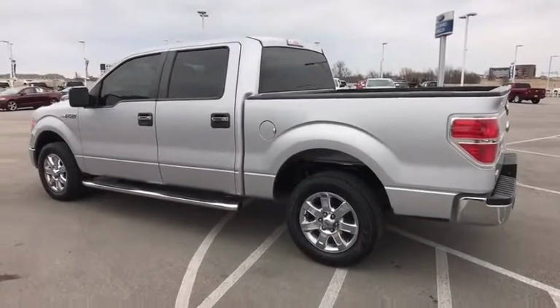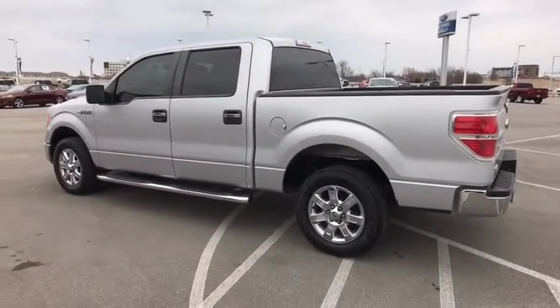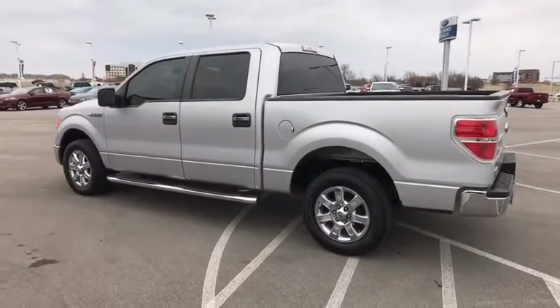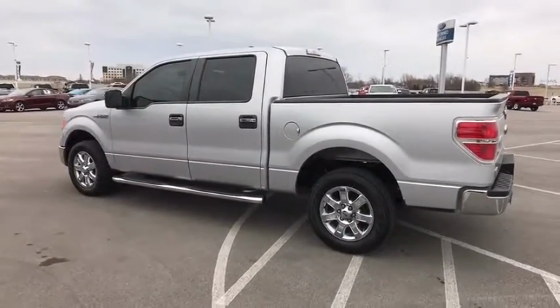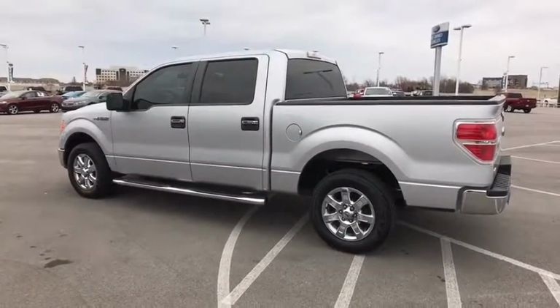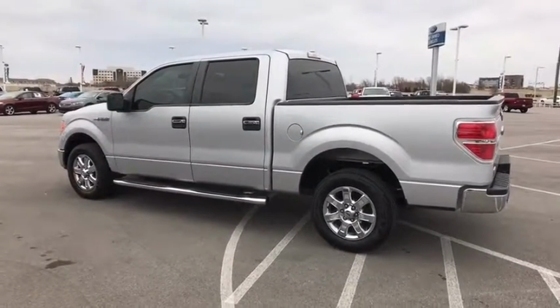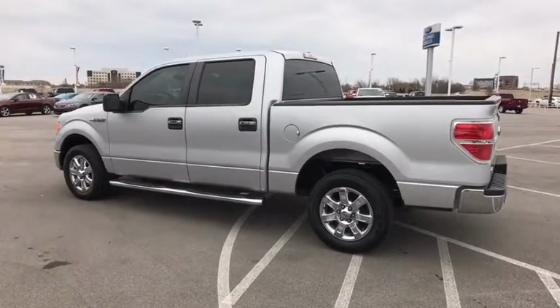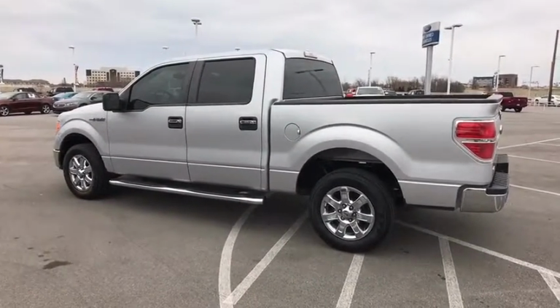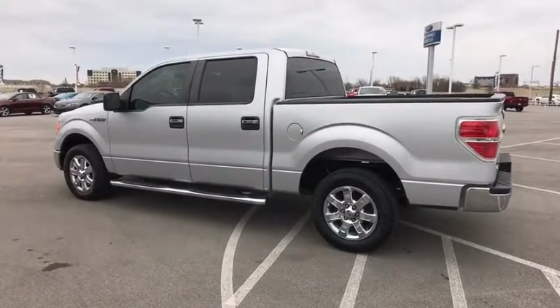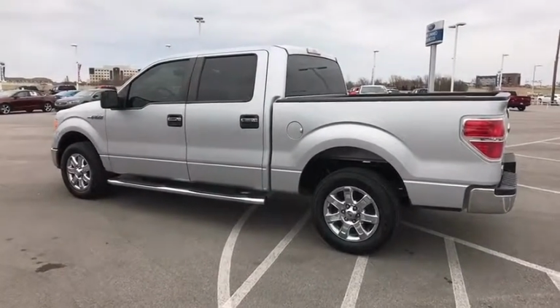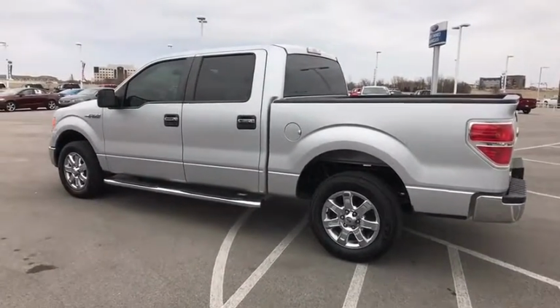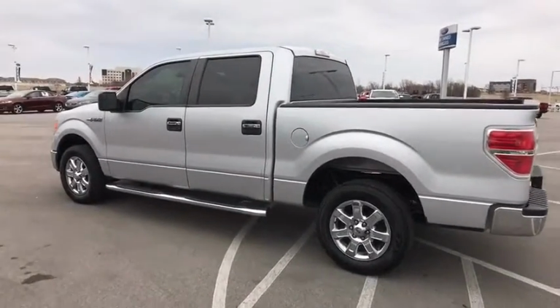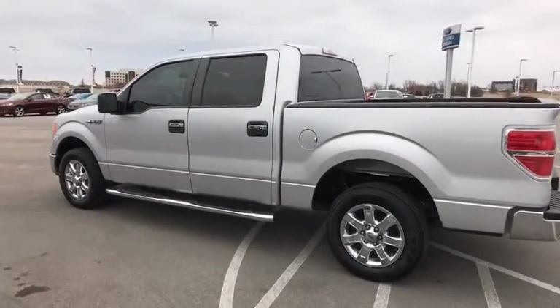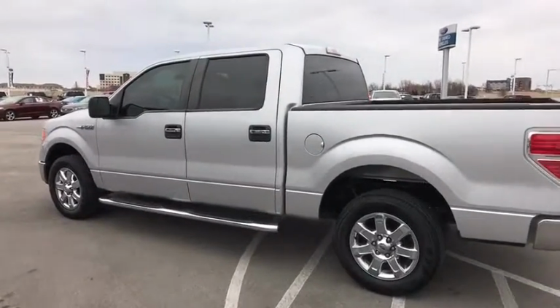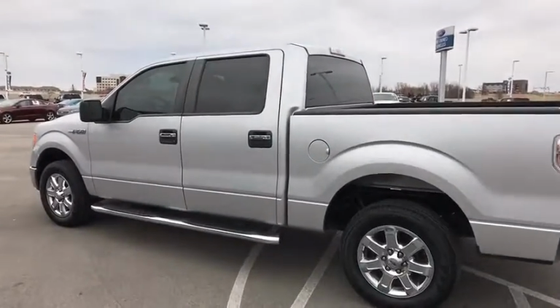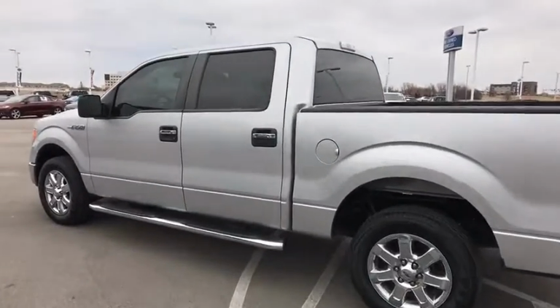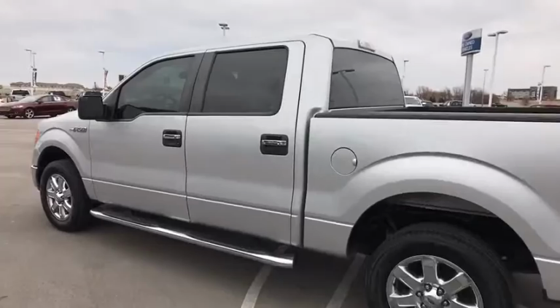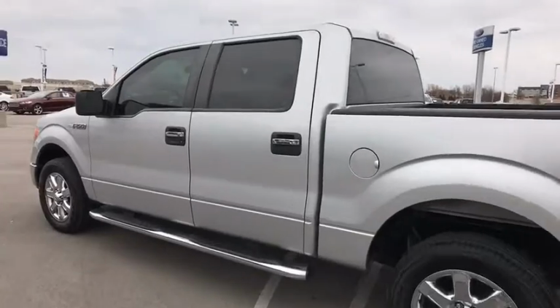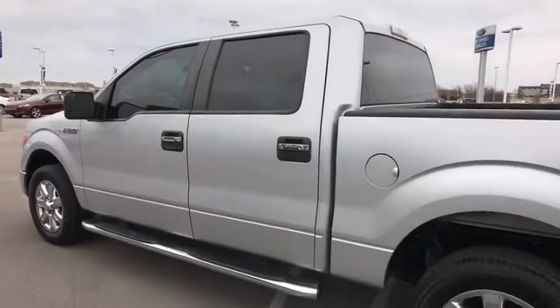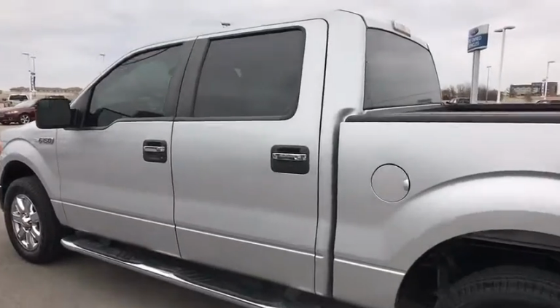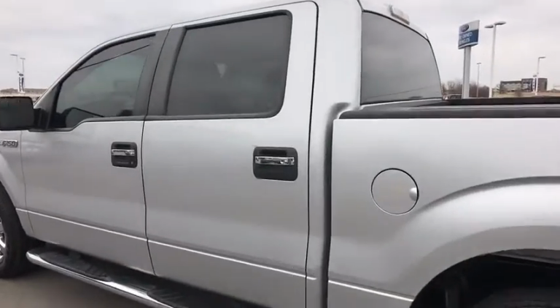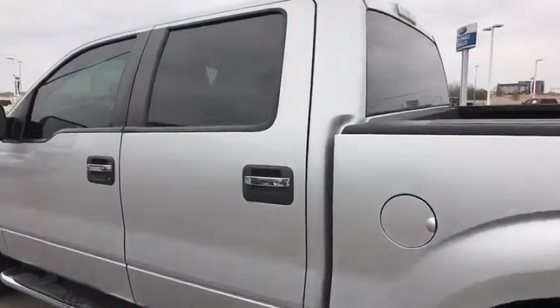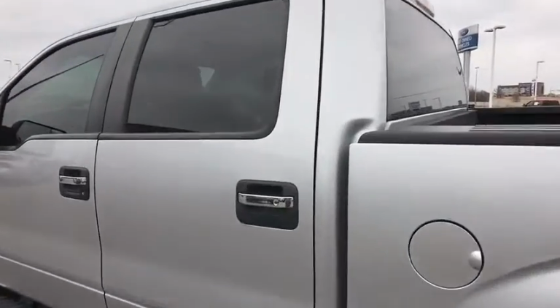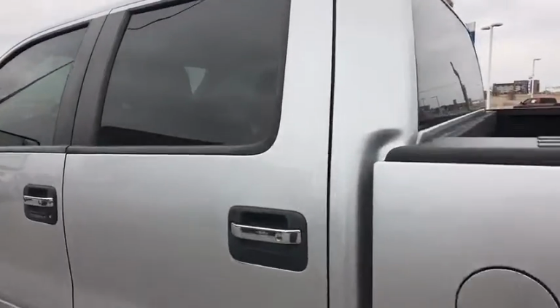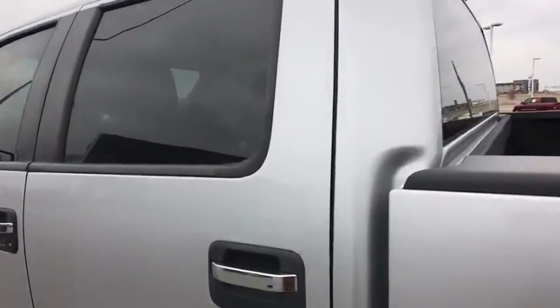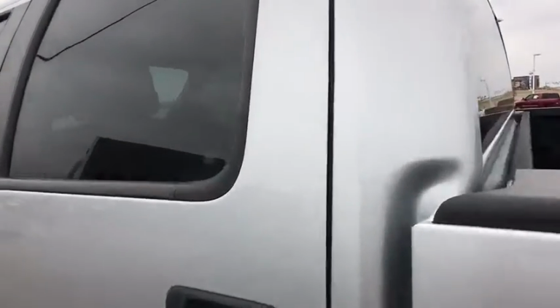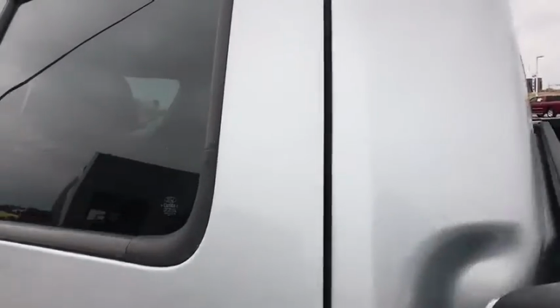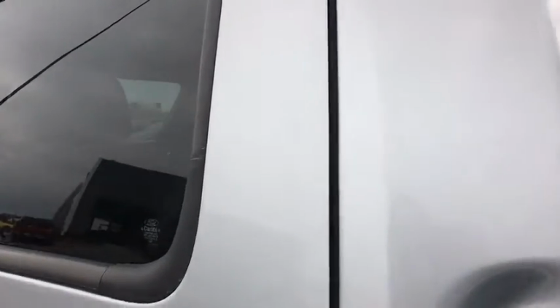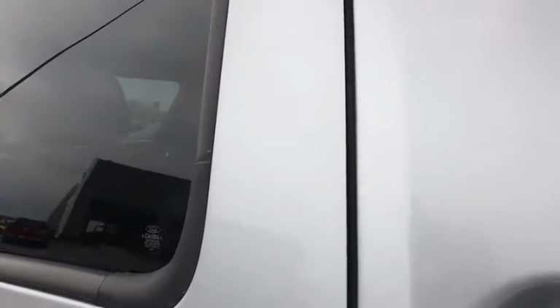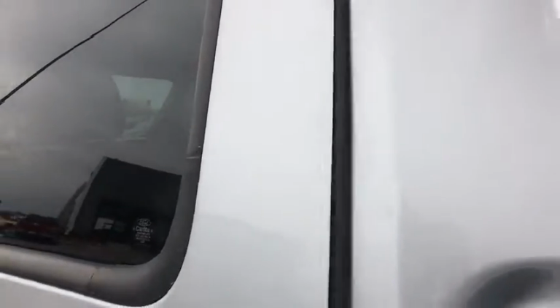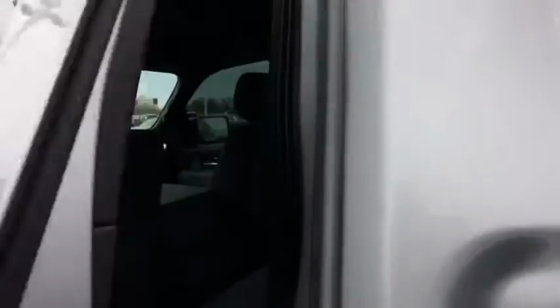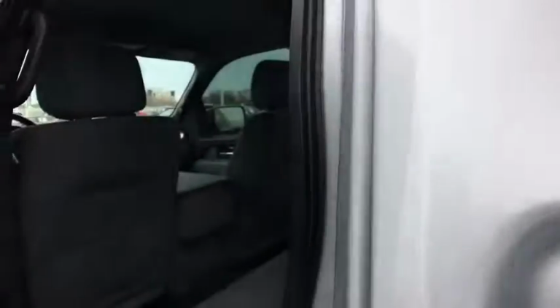Passenger airbag, fog lamps, power door locks. Take this vehicle for a spin and see why so many shoppers are now proud owners.